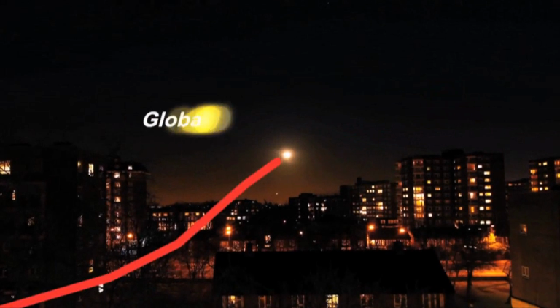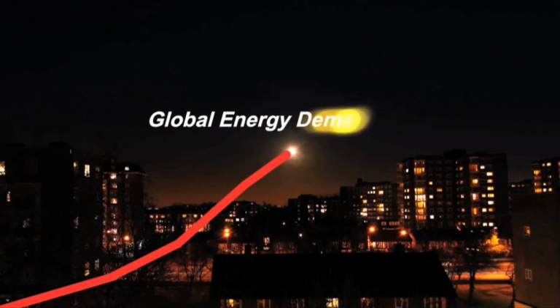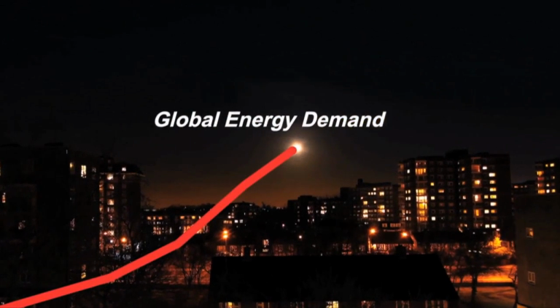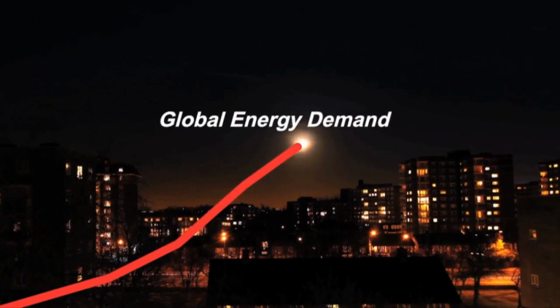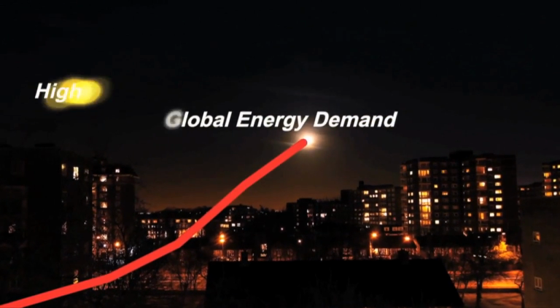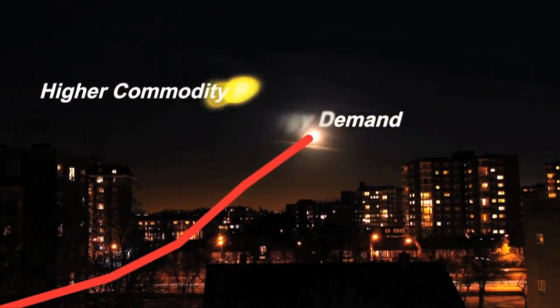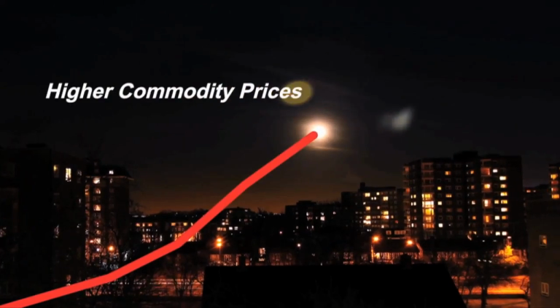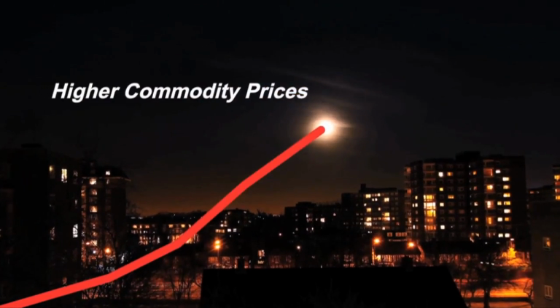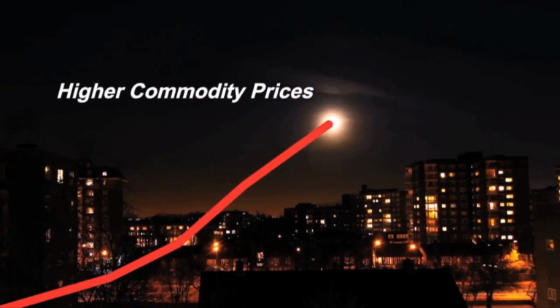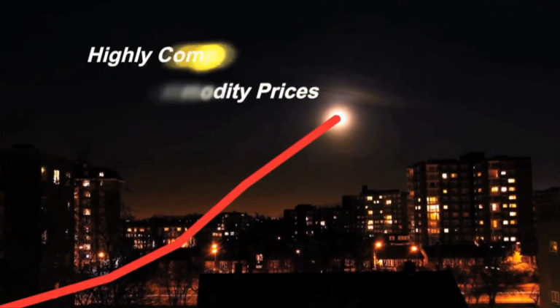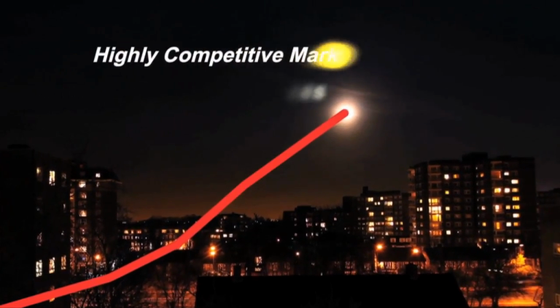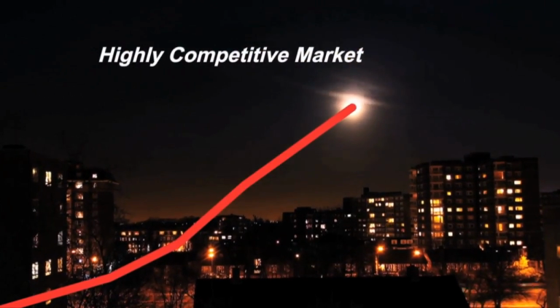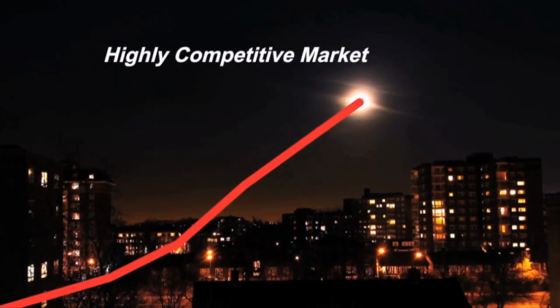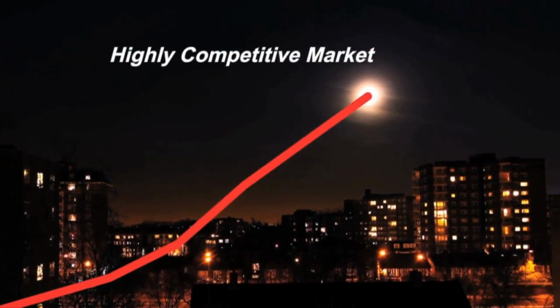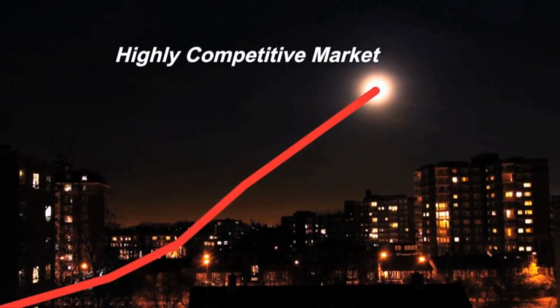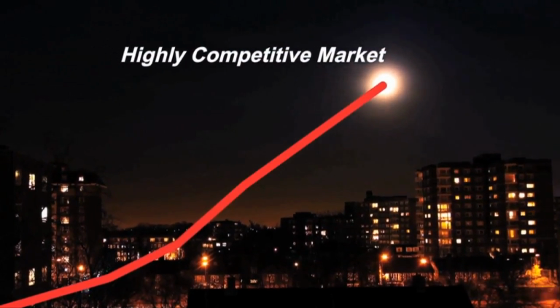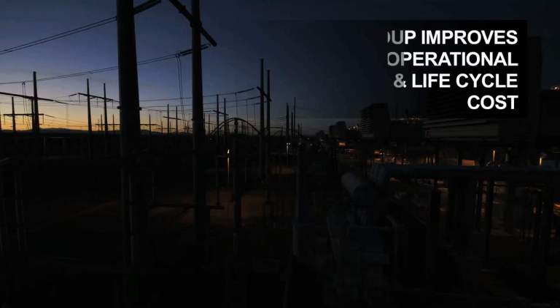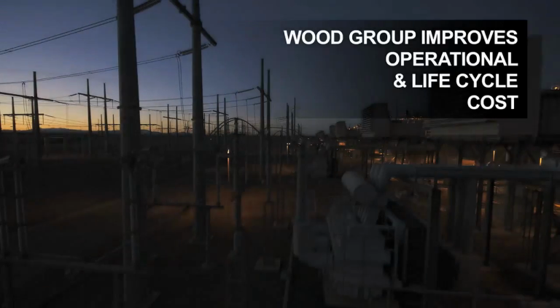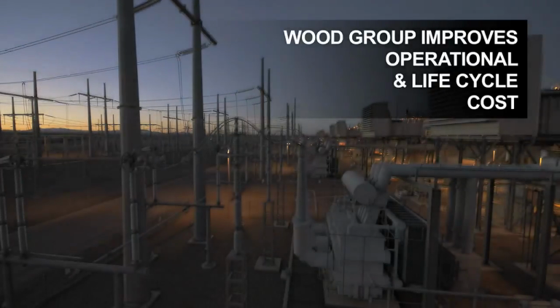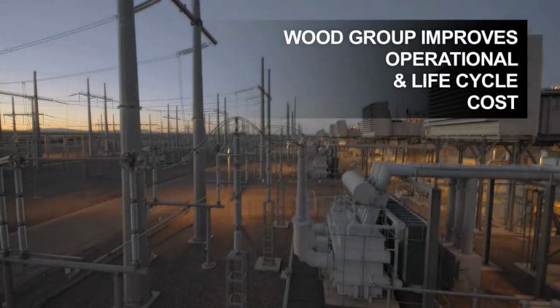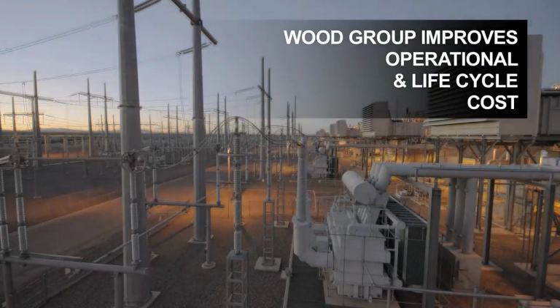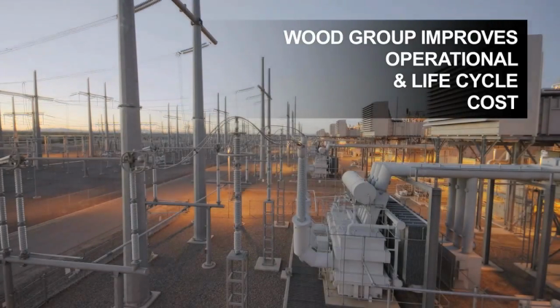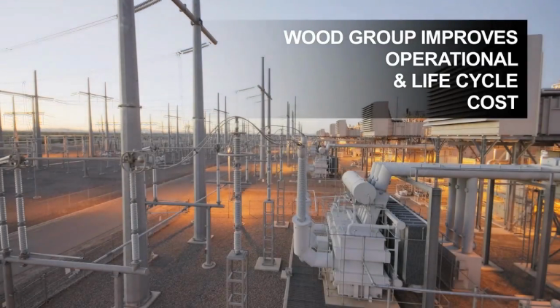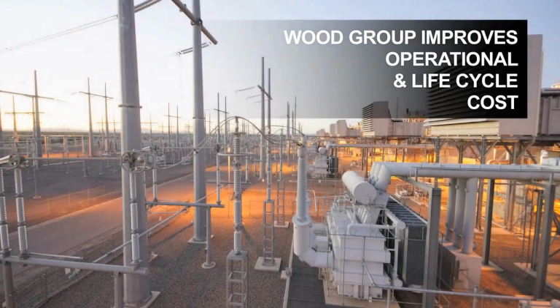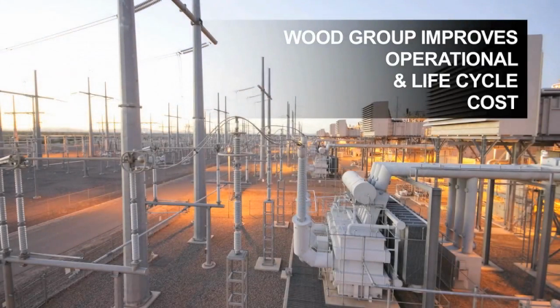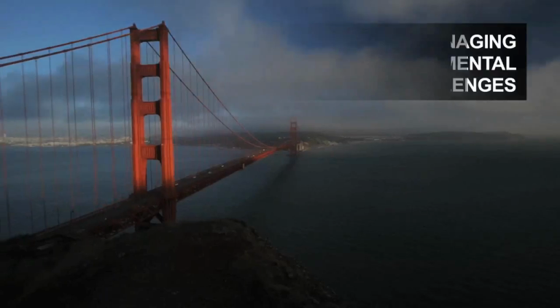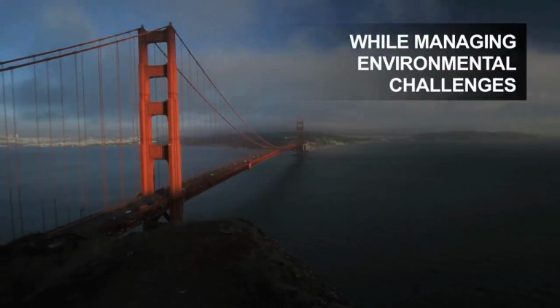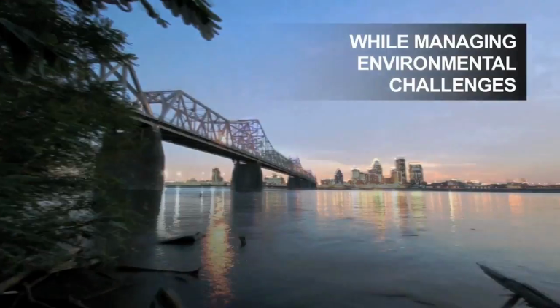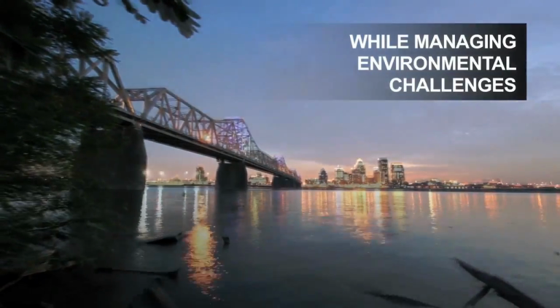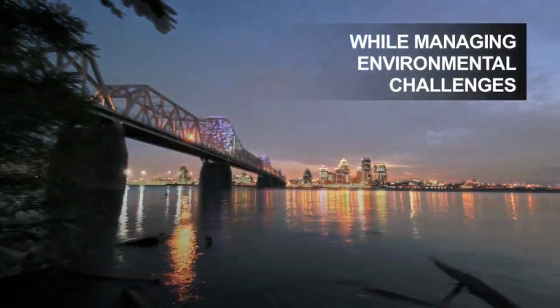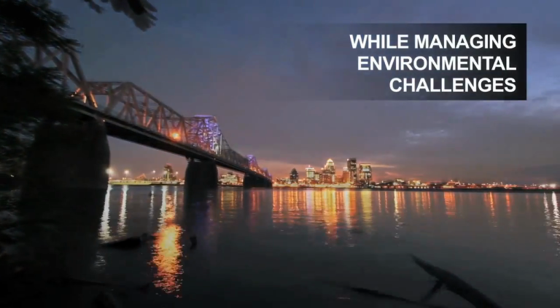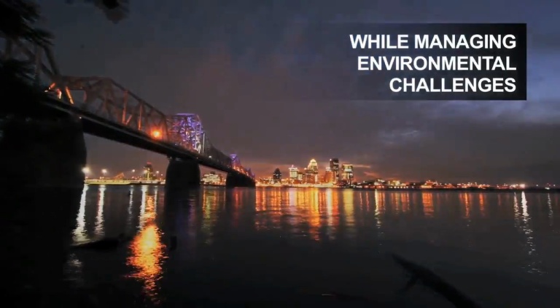Global energy demand and higher commodity prices are driving a highly competitive market. Plant owners and operators need operational and lifecycle cost improvements while managing environmental challenges.